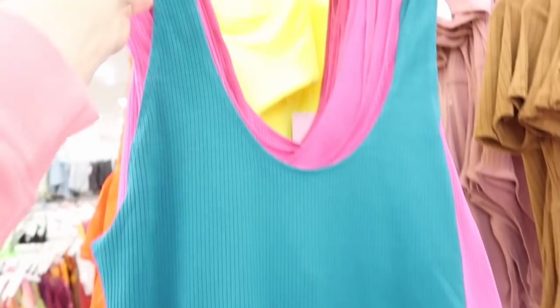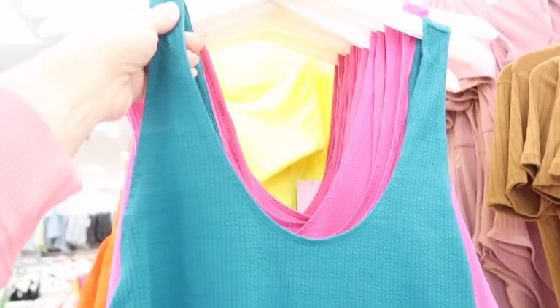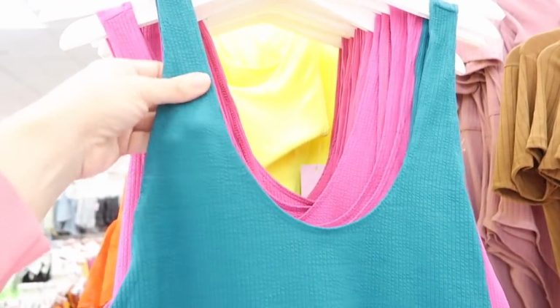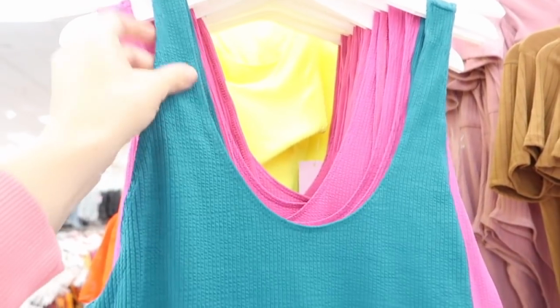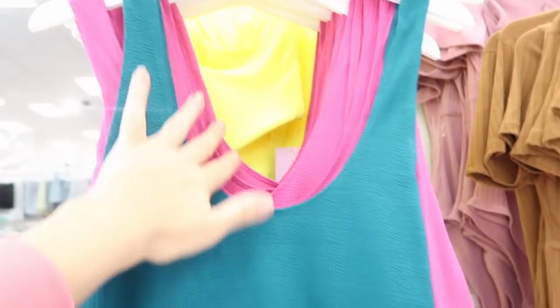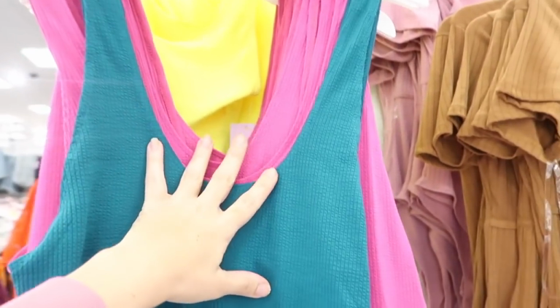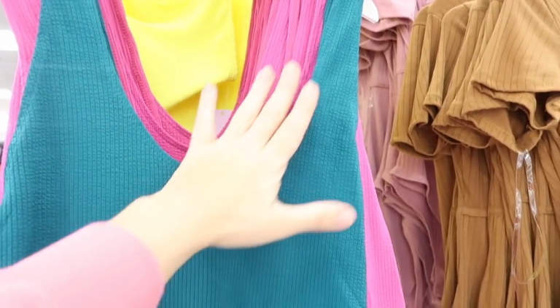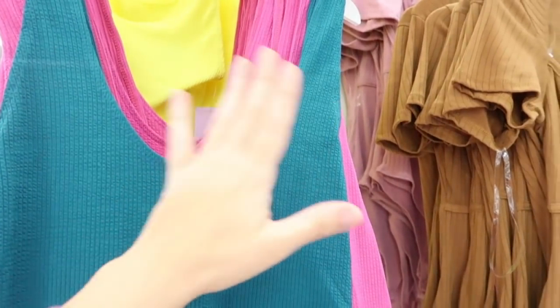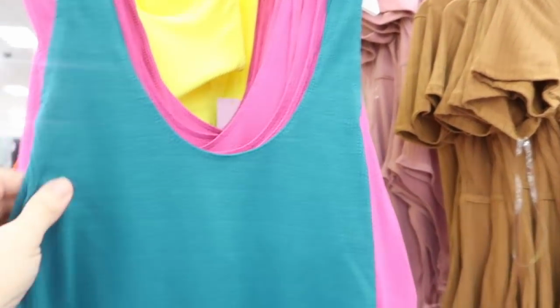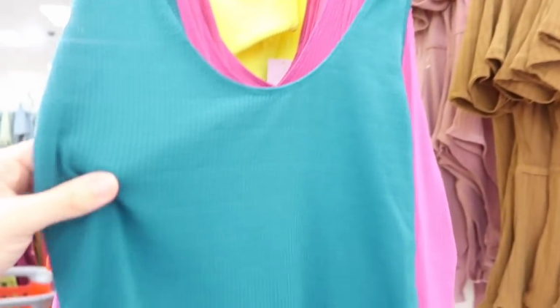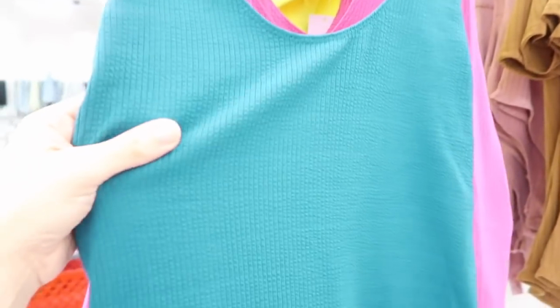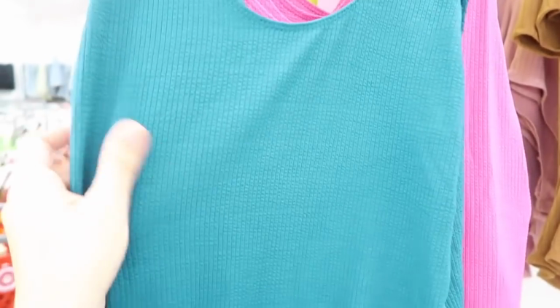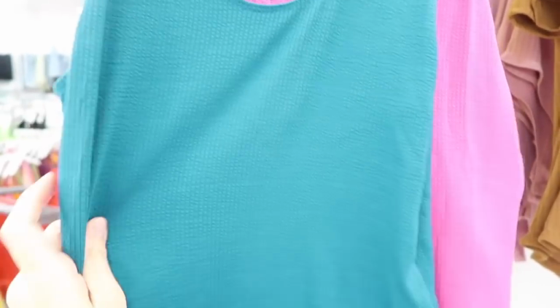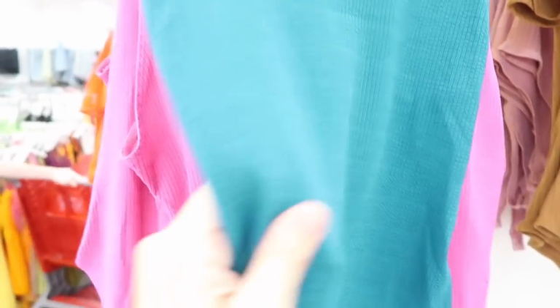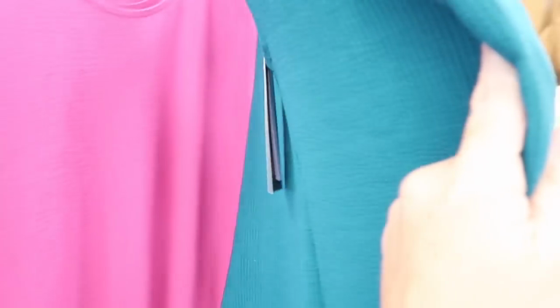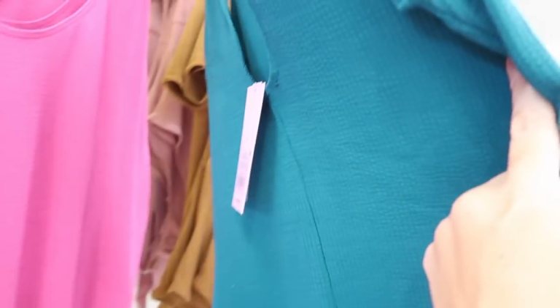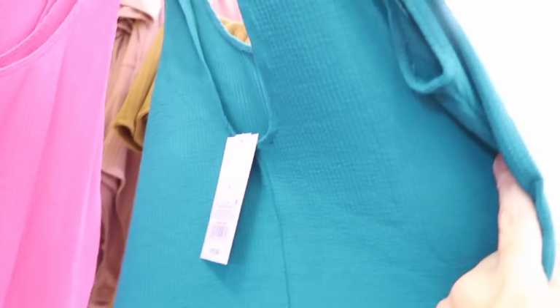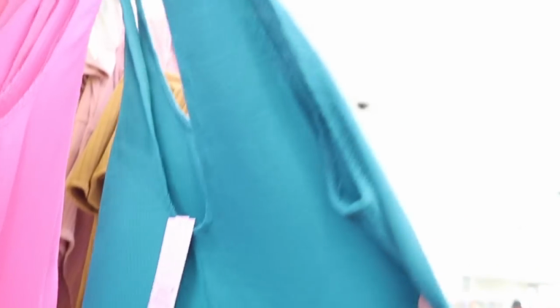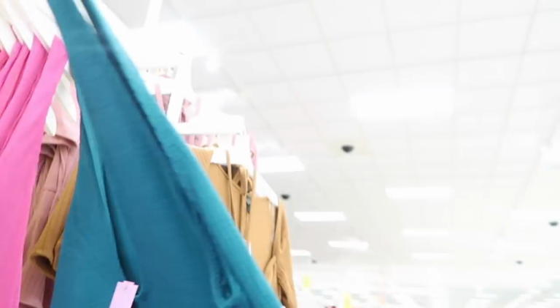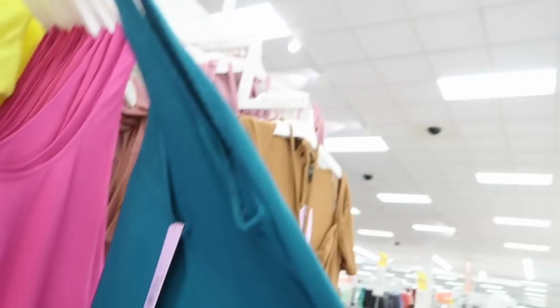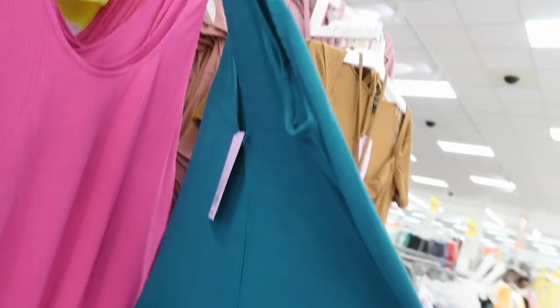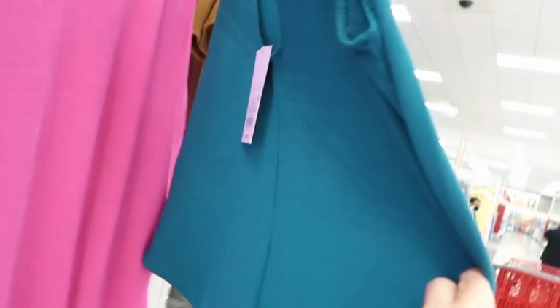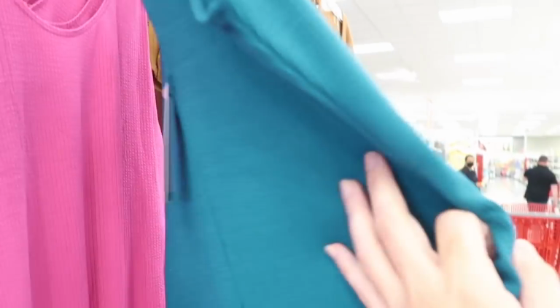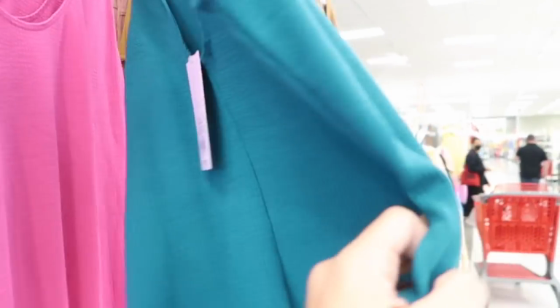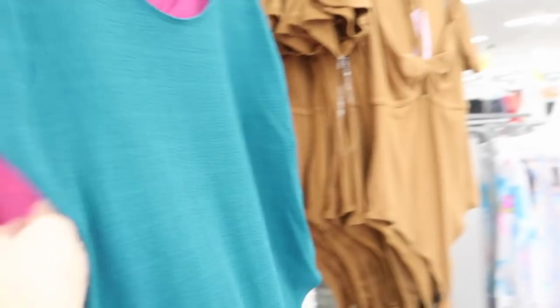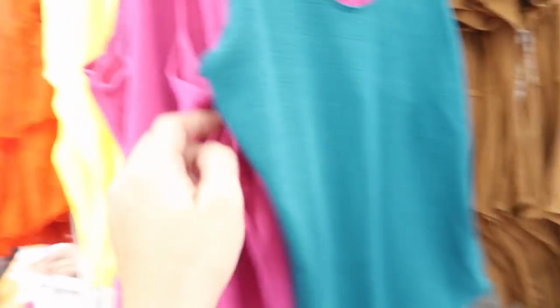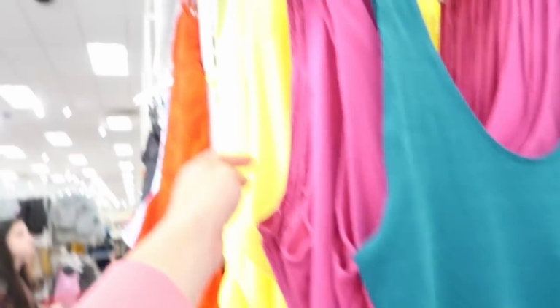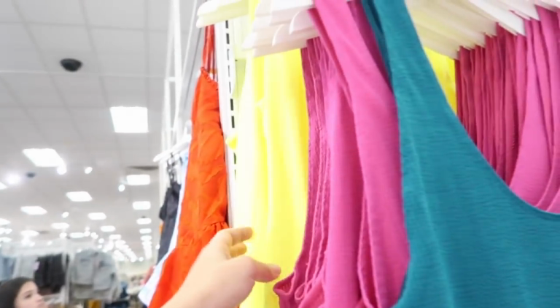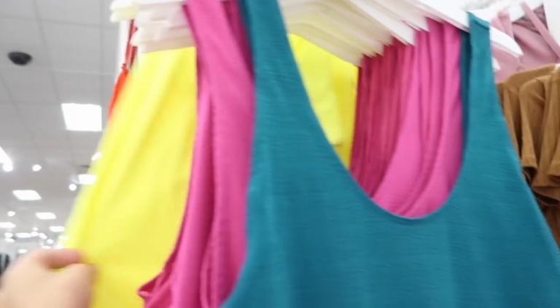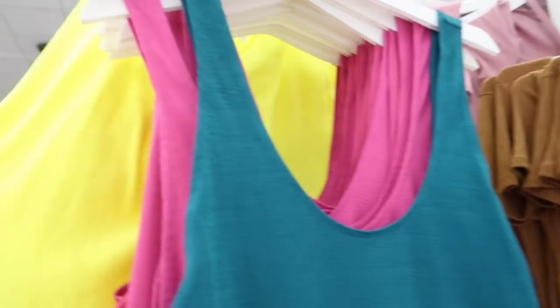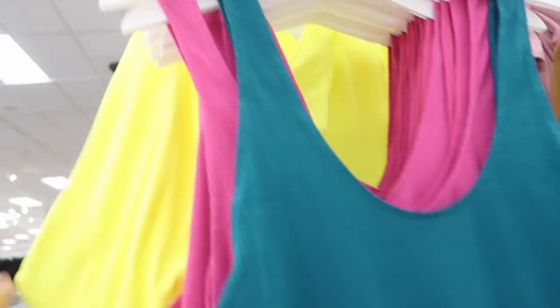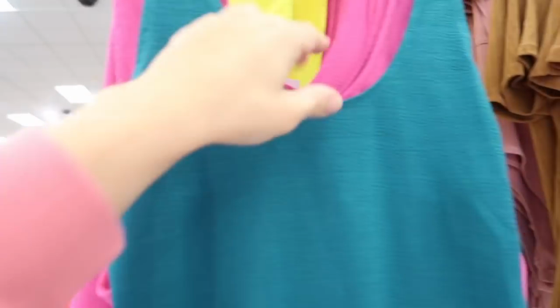New bodysuit from Wild Fable. It has thicker straps, like a lower scoop, nice ribbed and textured, and then it also scoops down really low in the back. Comes in teal, pink, lime green, or yellow.